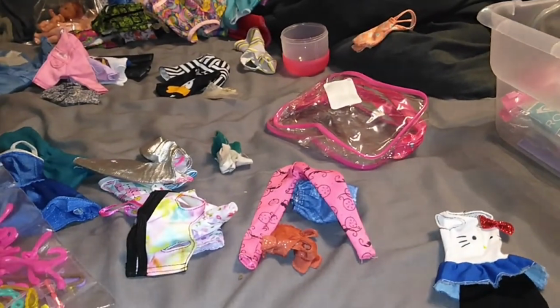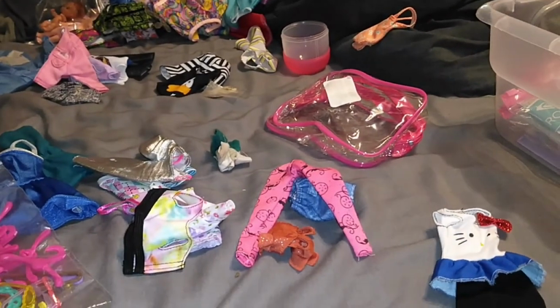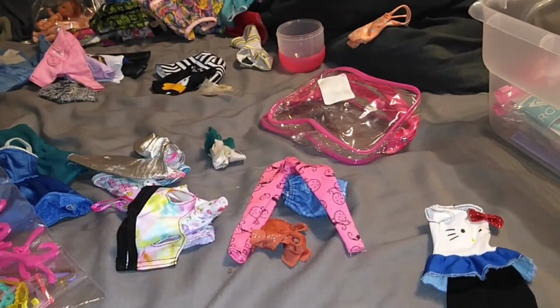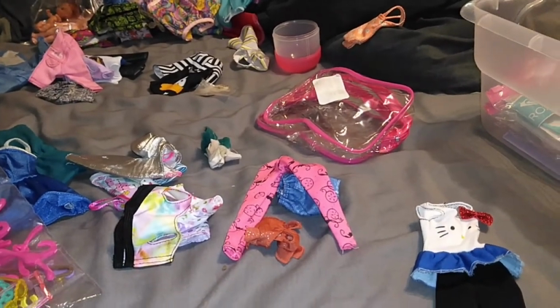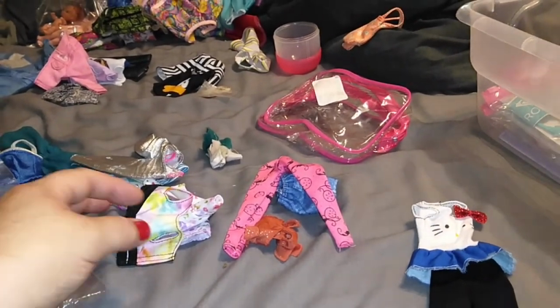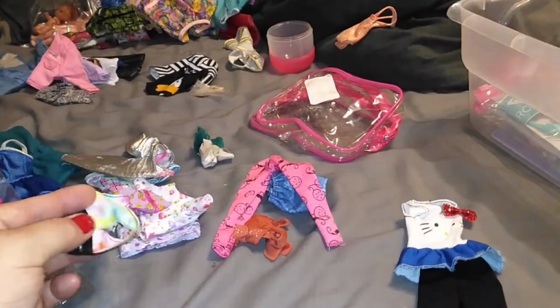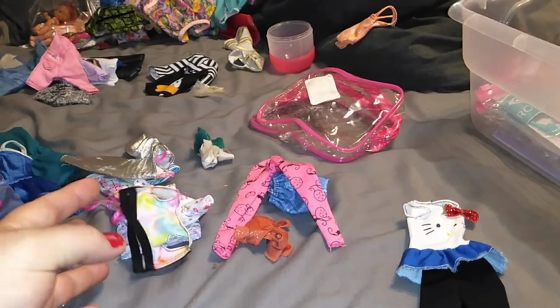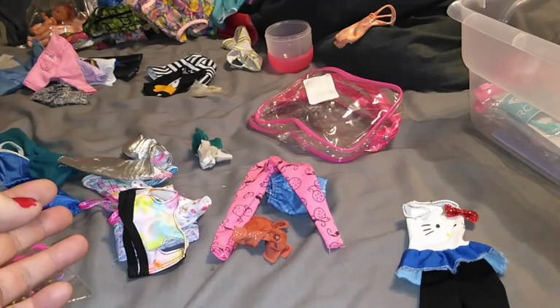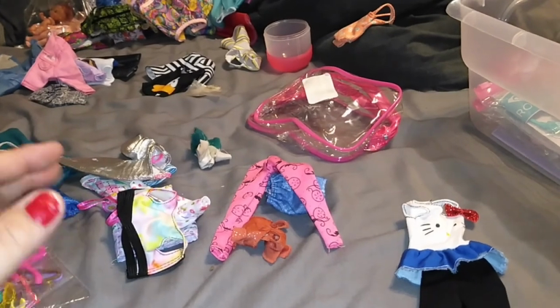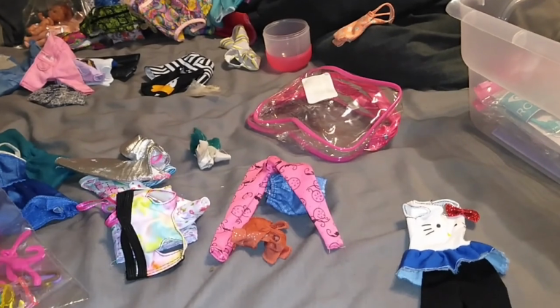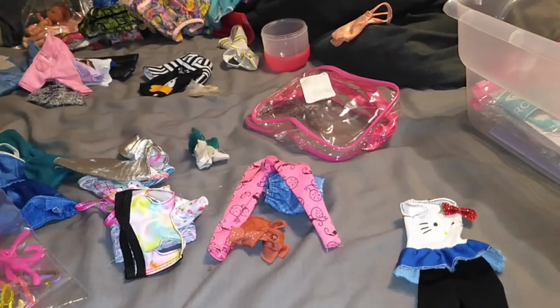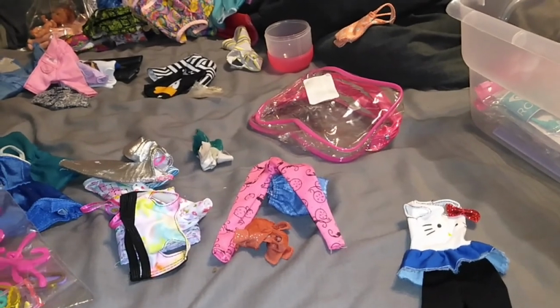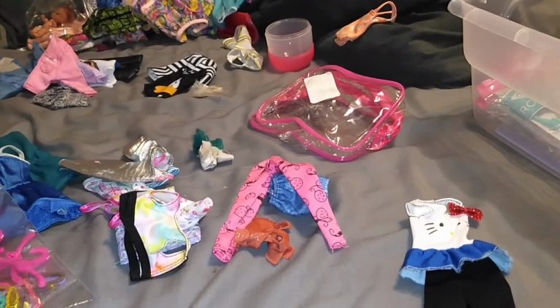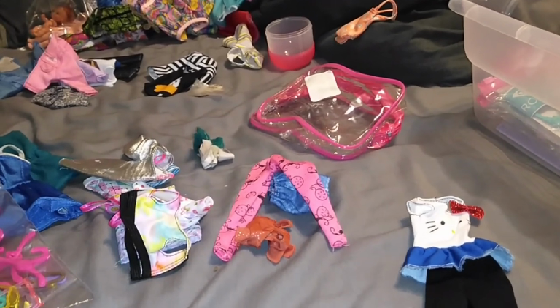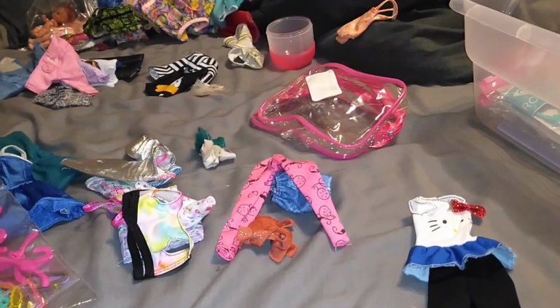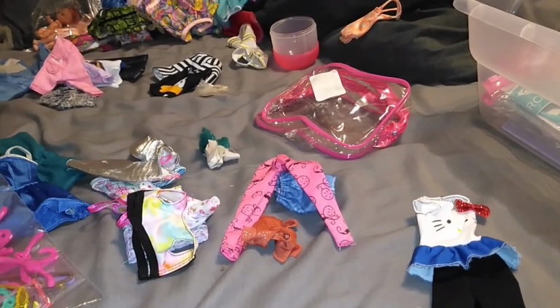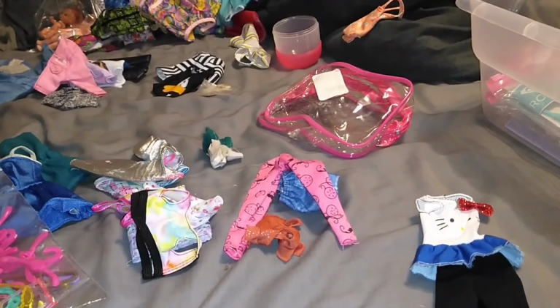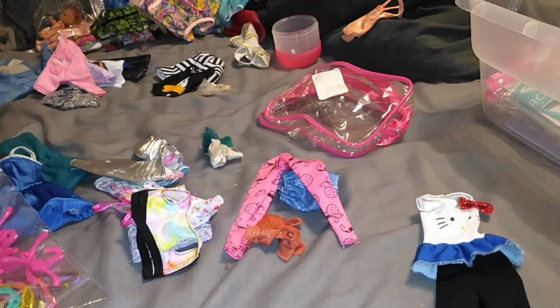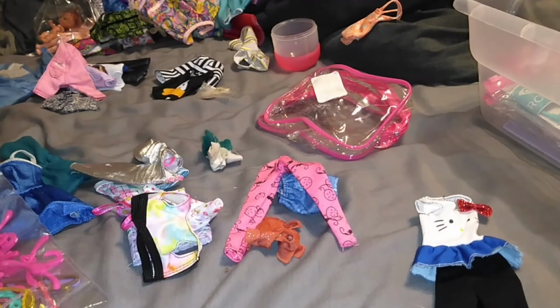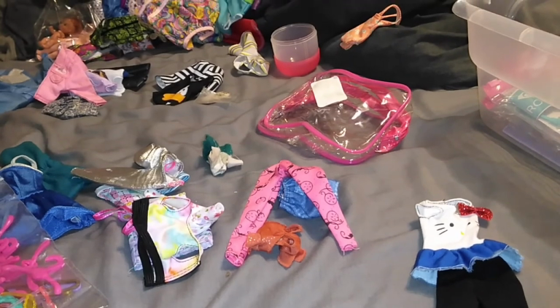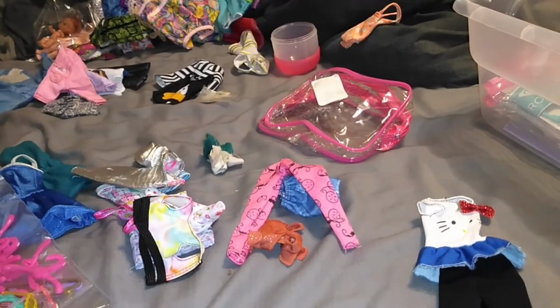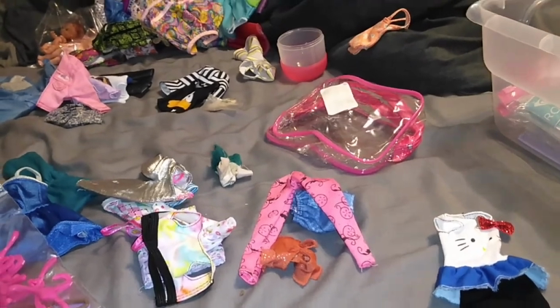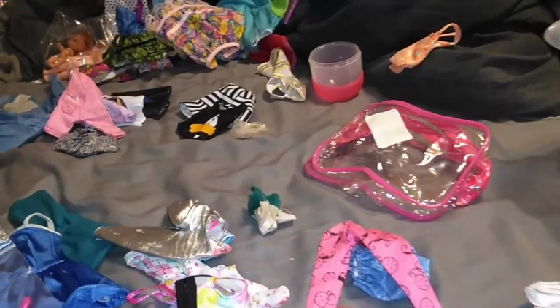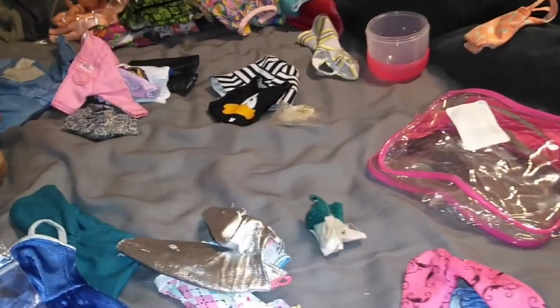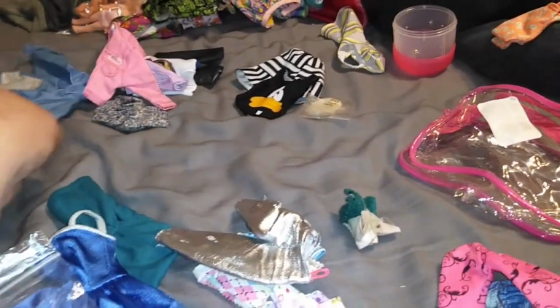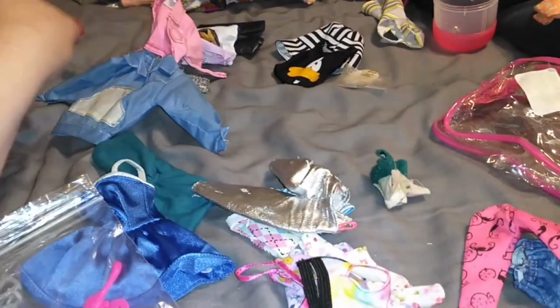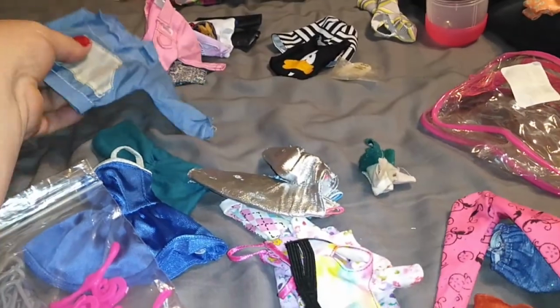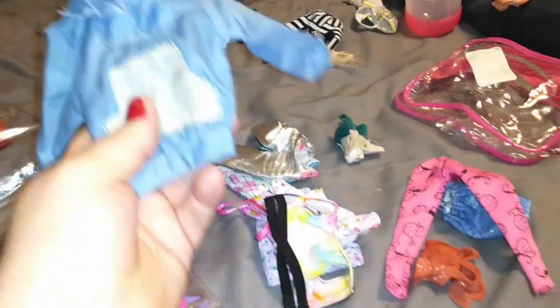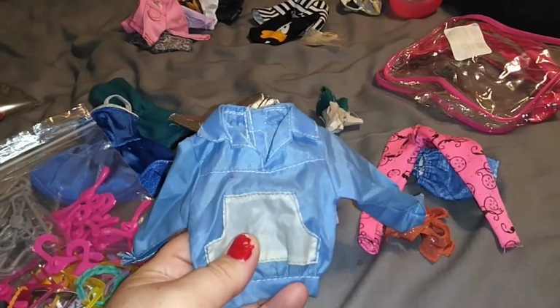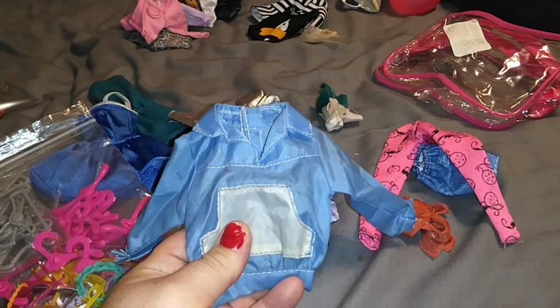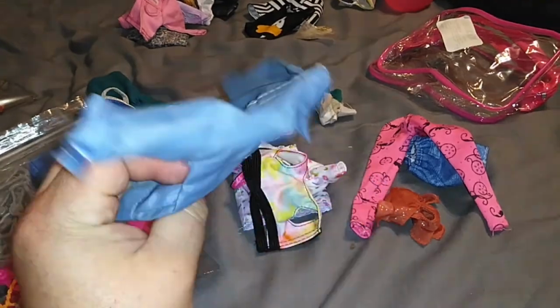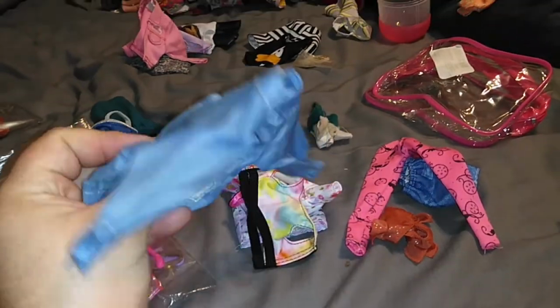Some of this stuff is old Barbie clothes and a lot of it's newer, but there are some eighties and nineties clothes mixed in here. I don't know if anyone remembers this windbreaker, but this is an older one.